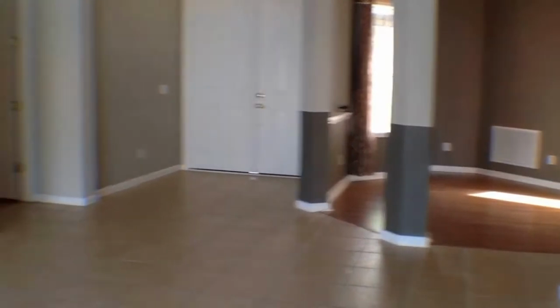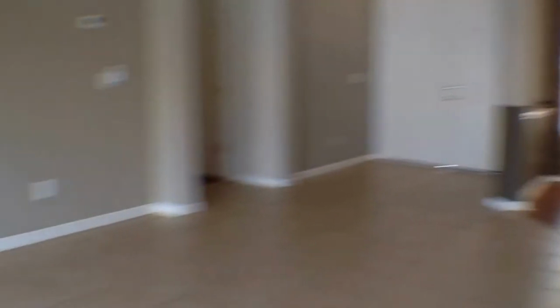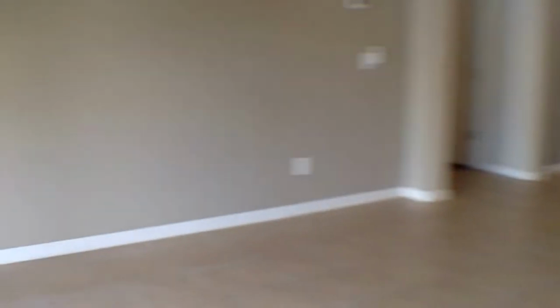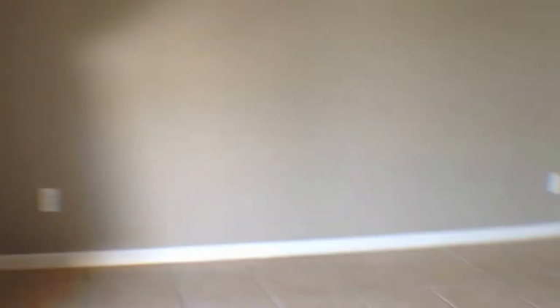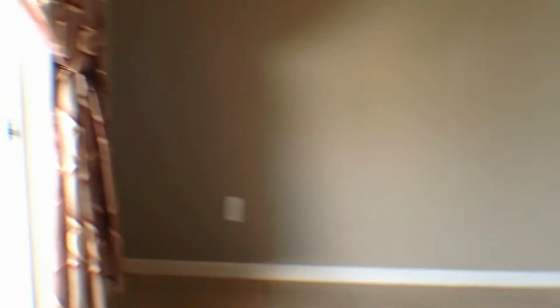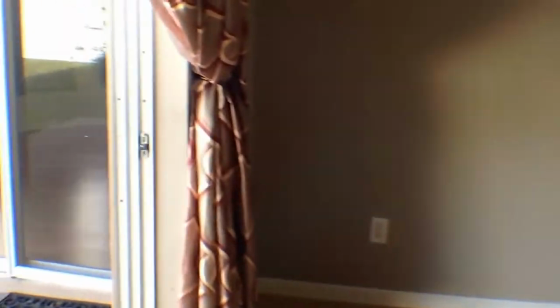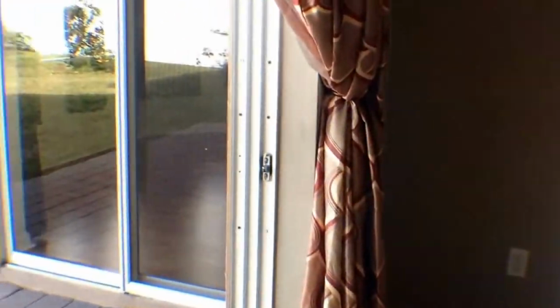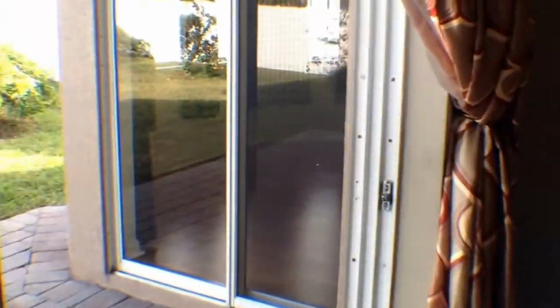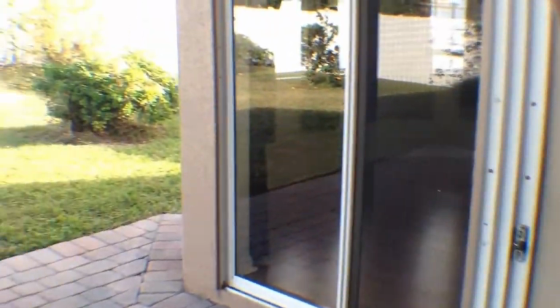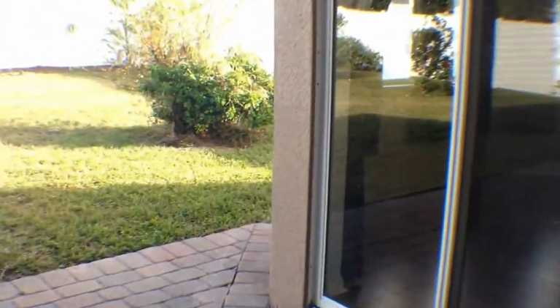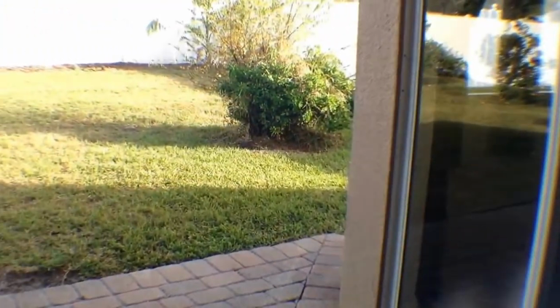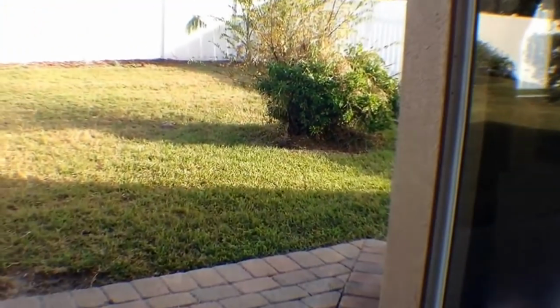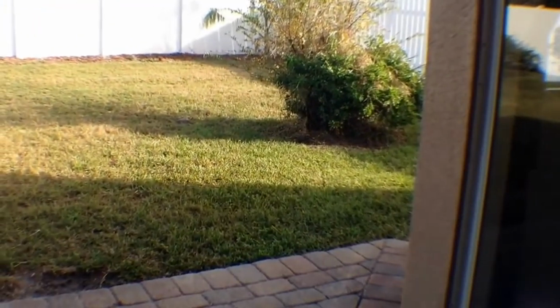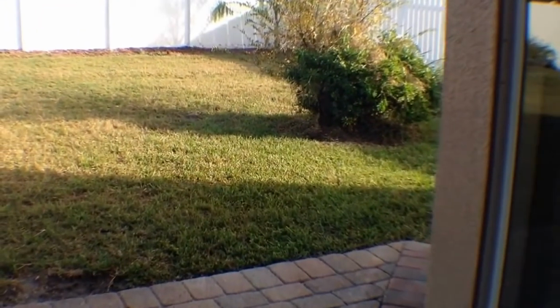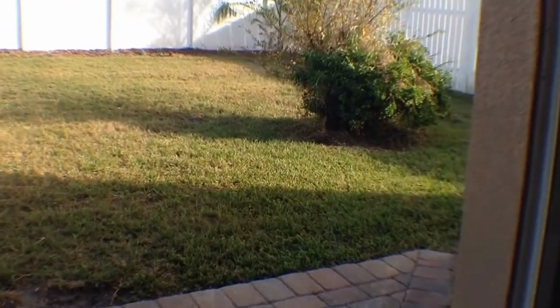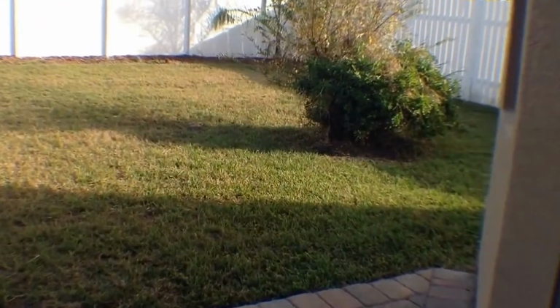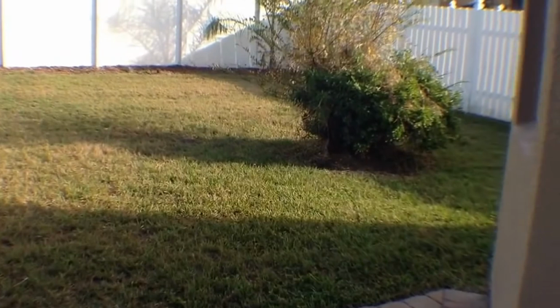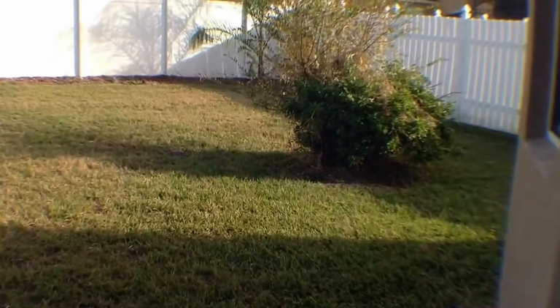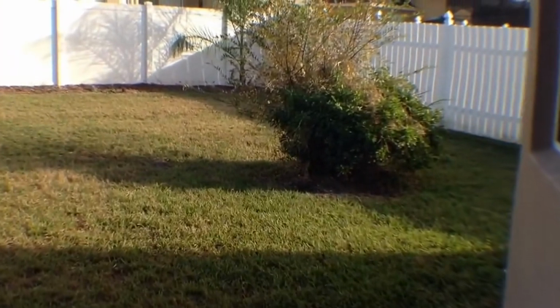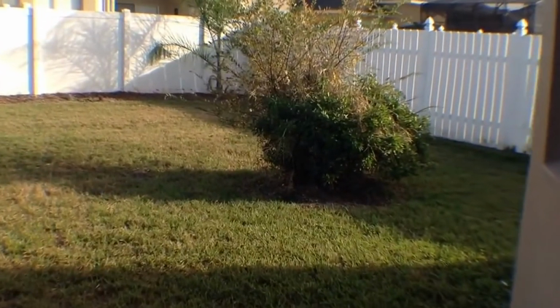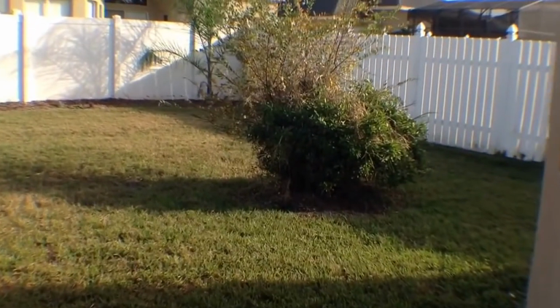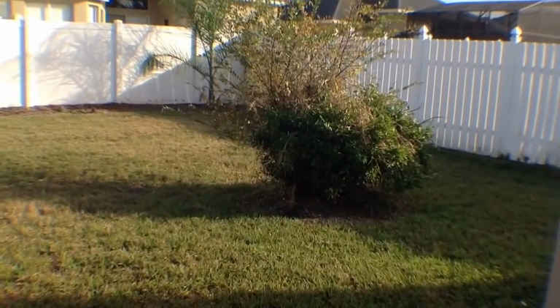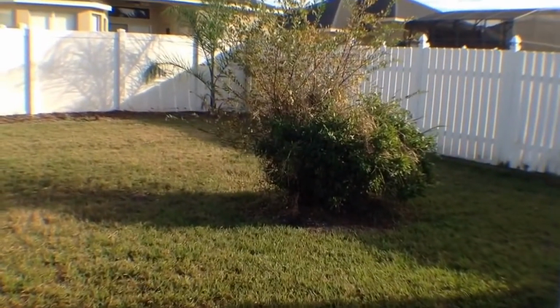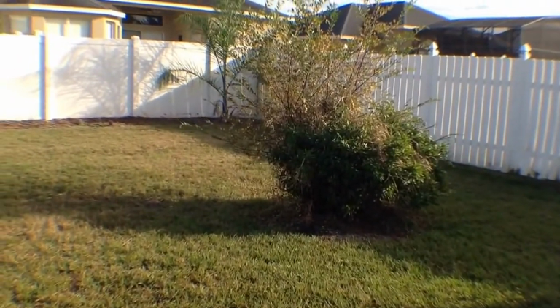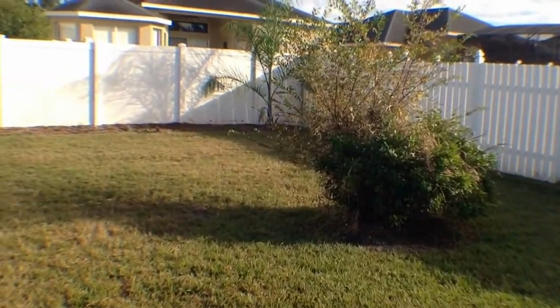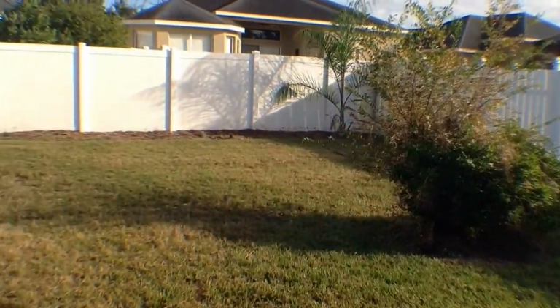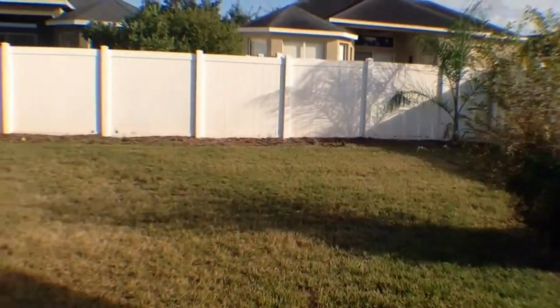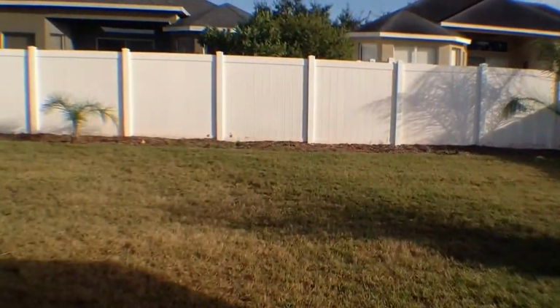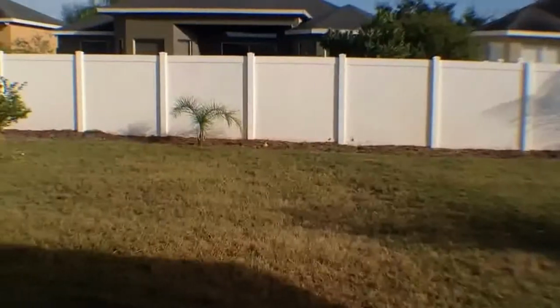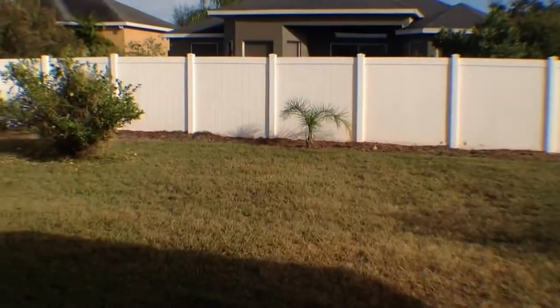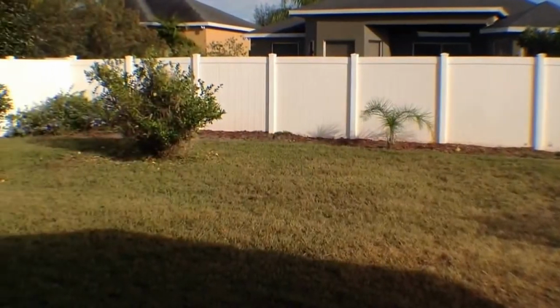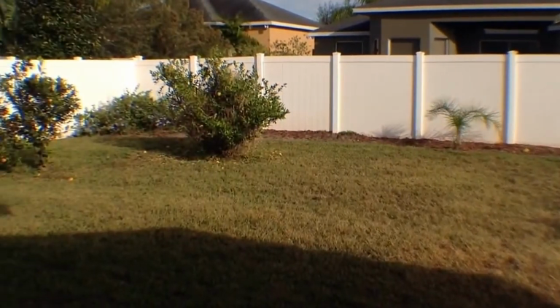Let's go ahead and take a peek outside out back here. You do have a covered patio. The backyard is completely fenced in, very nicely landscaped, and you also have fruit trees back here as well.